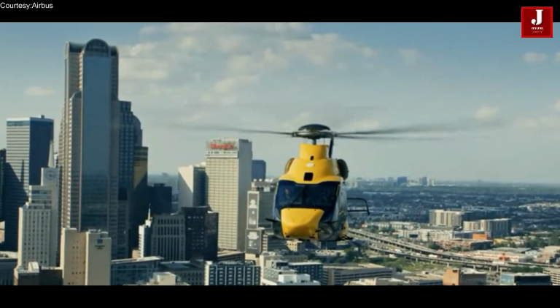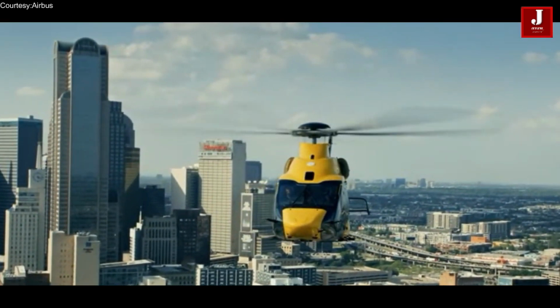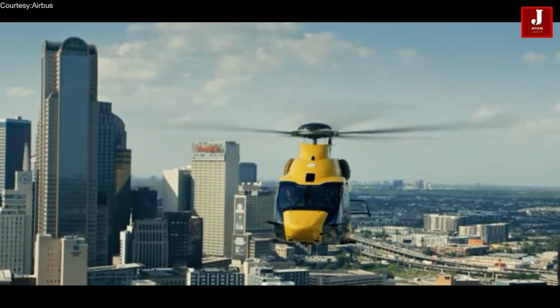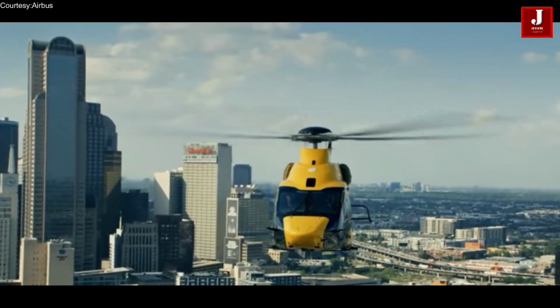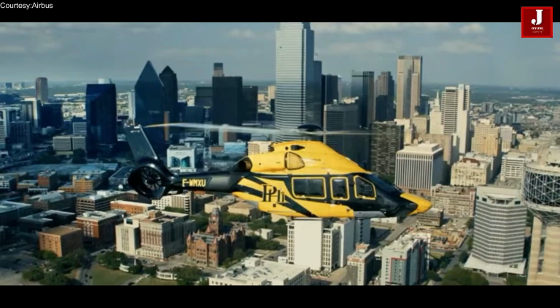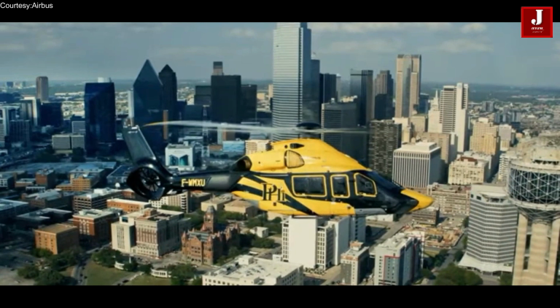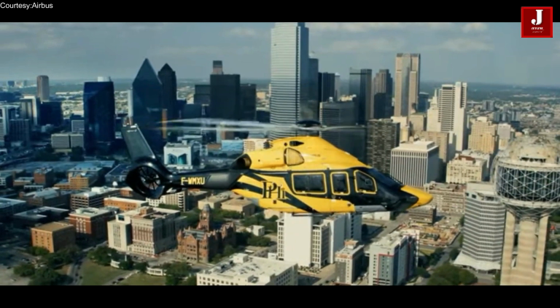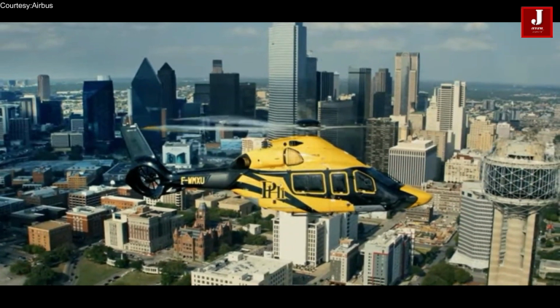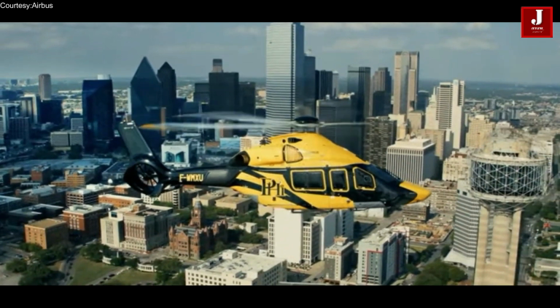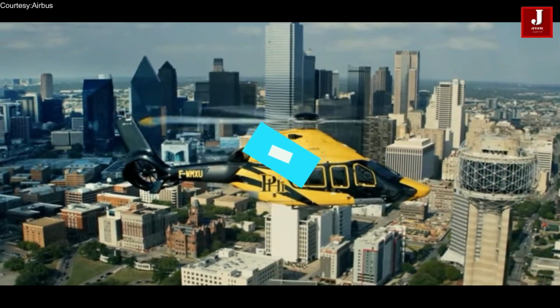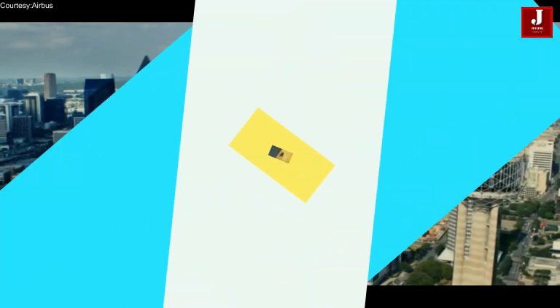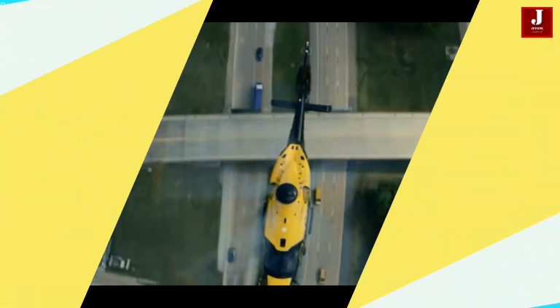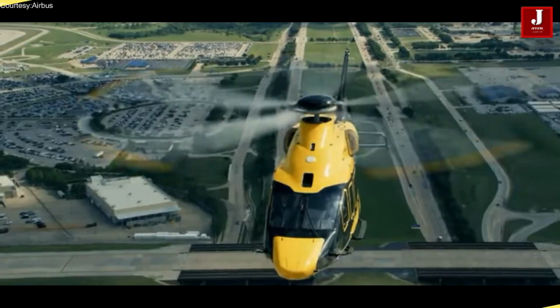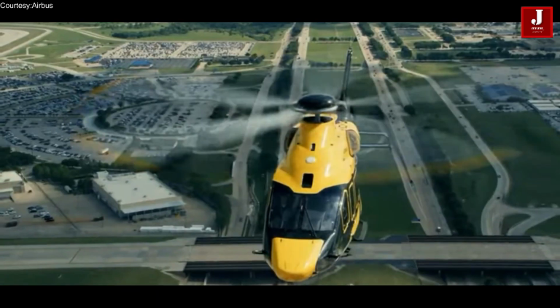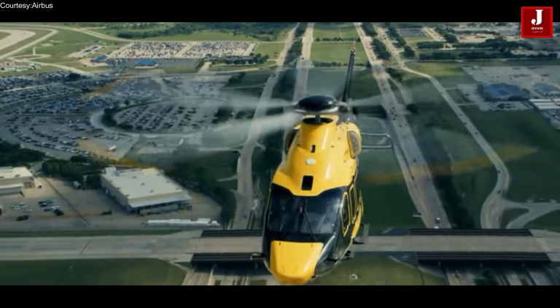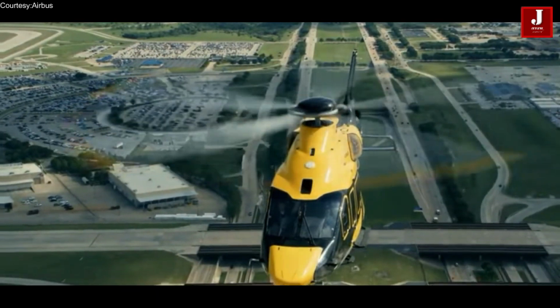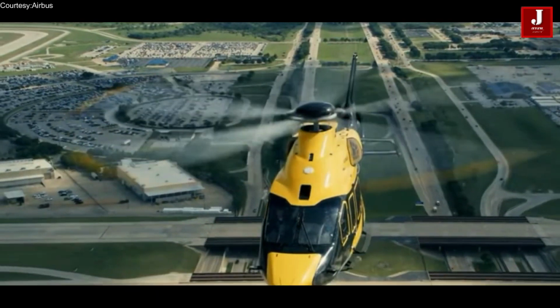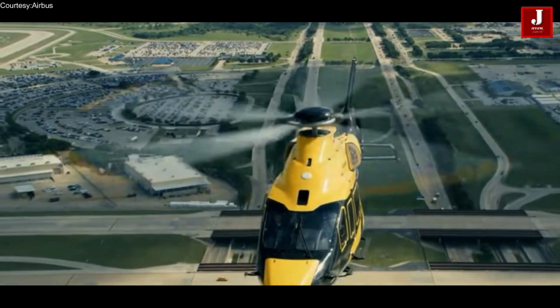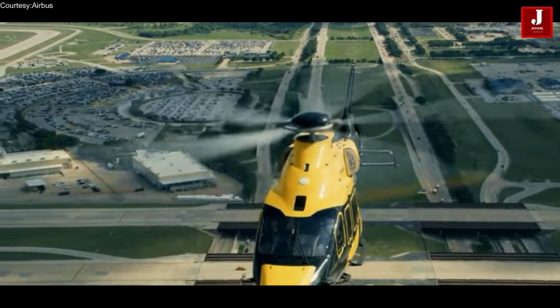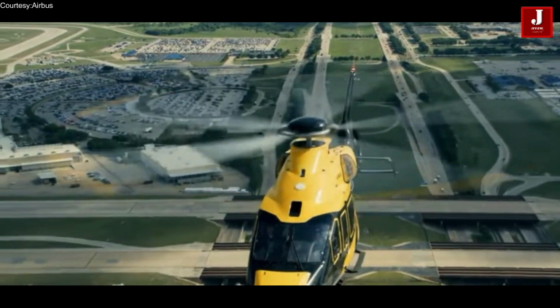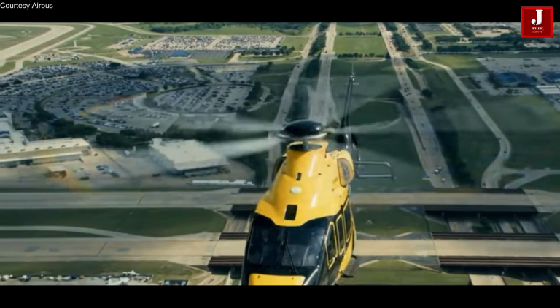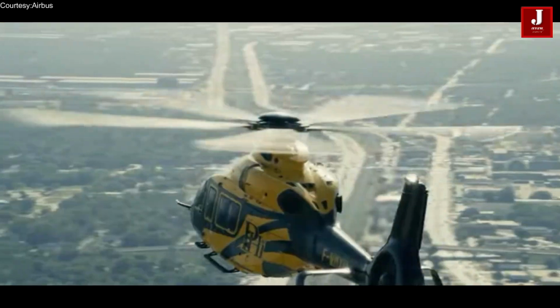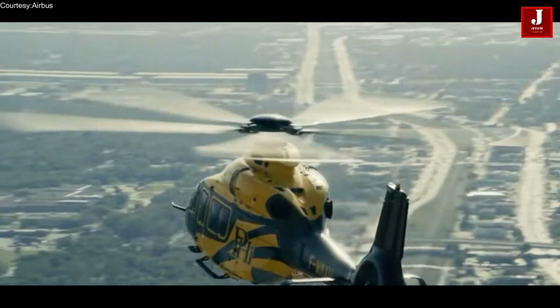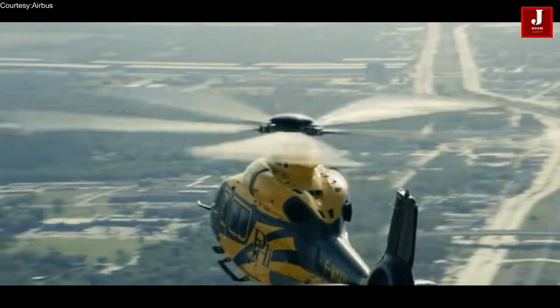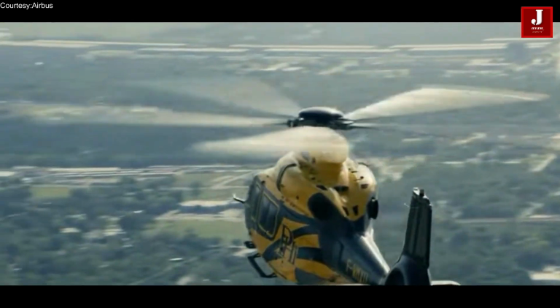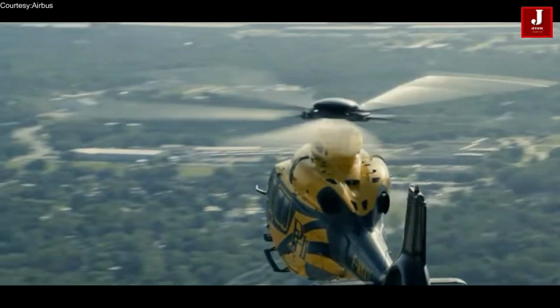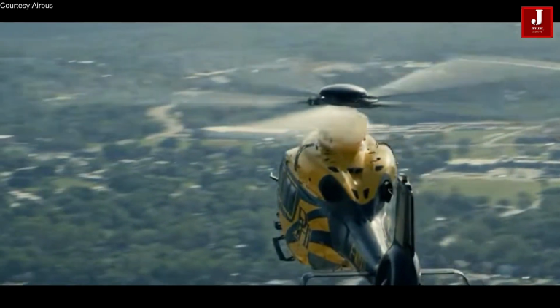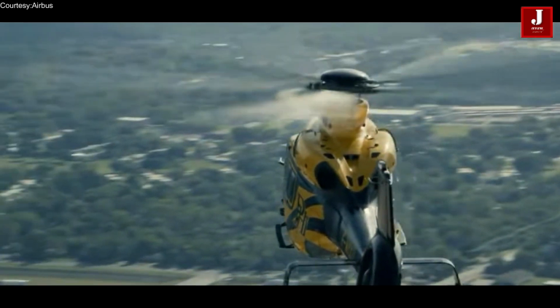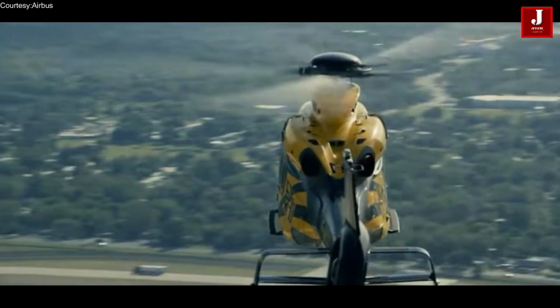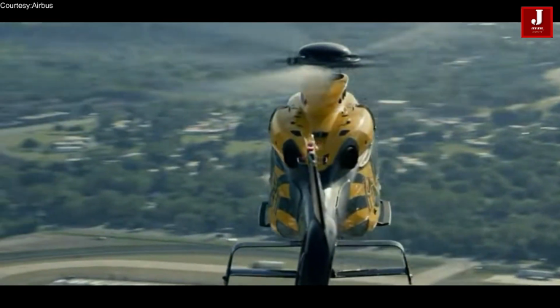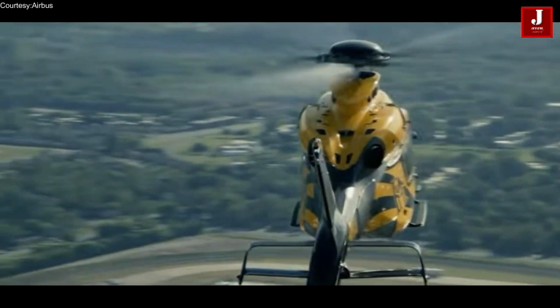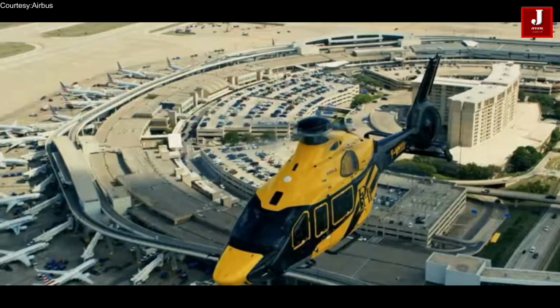It has a maximum speed of 181 knots — 333 kilometers per hour — and a range of 500 nautical miles, making it an excellent choice for longer-range missions.